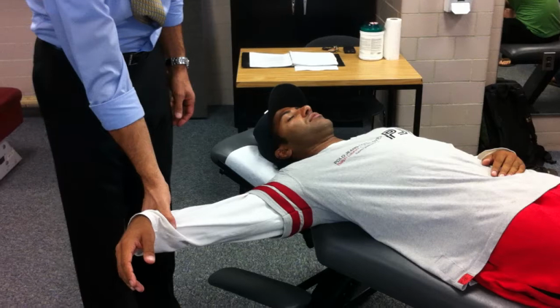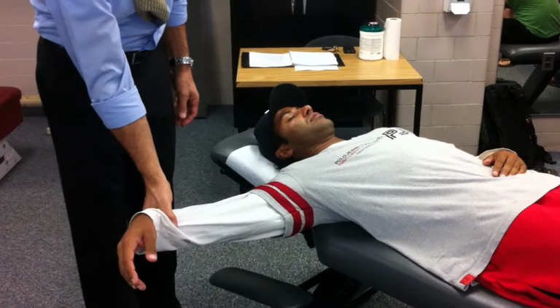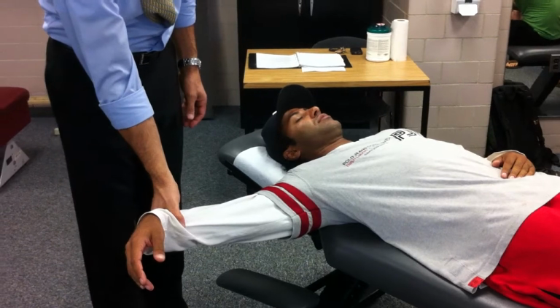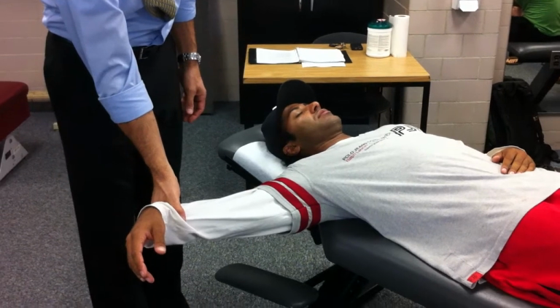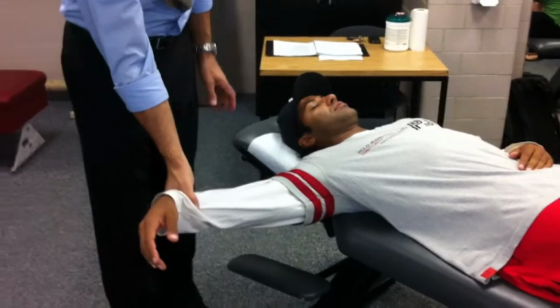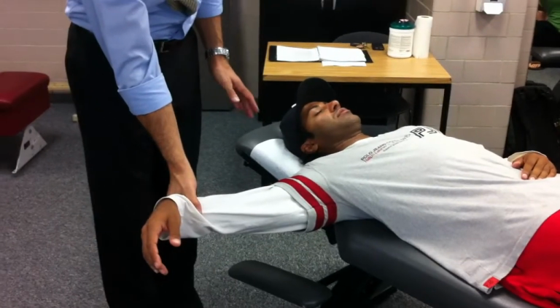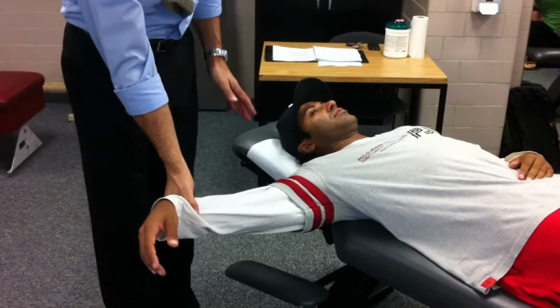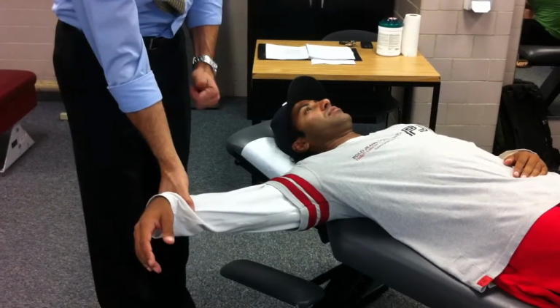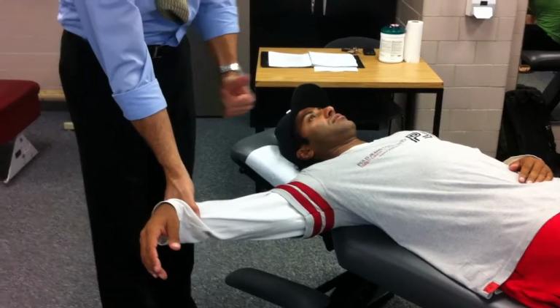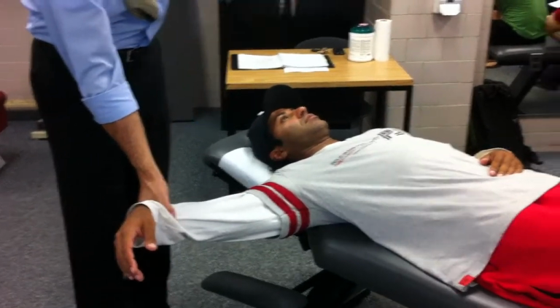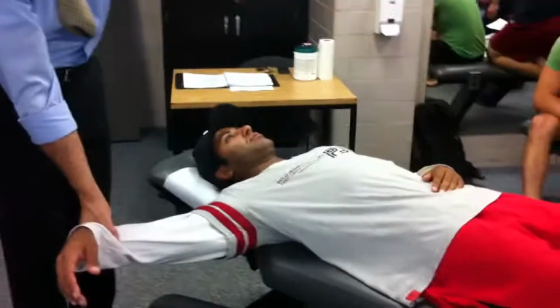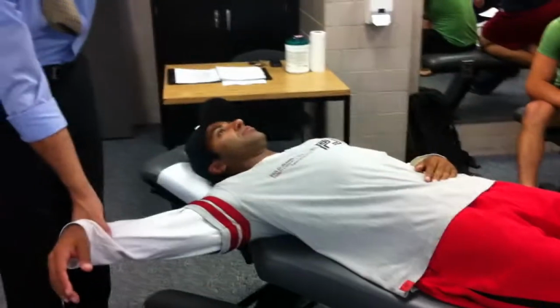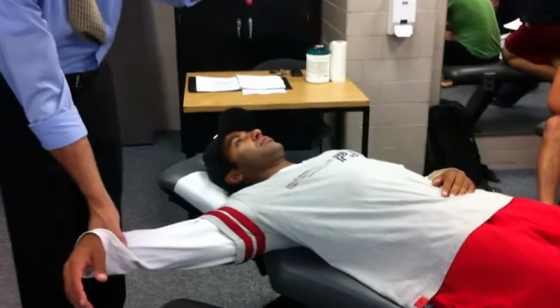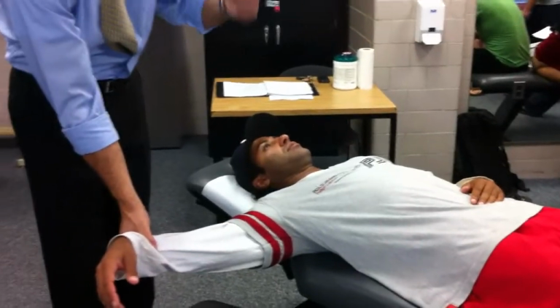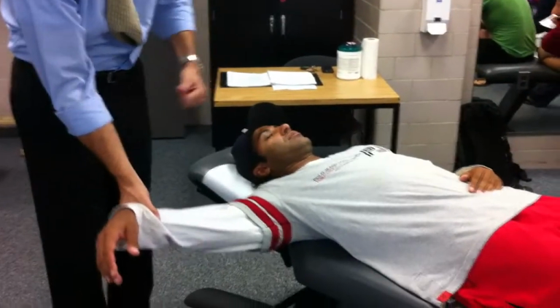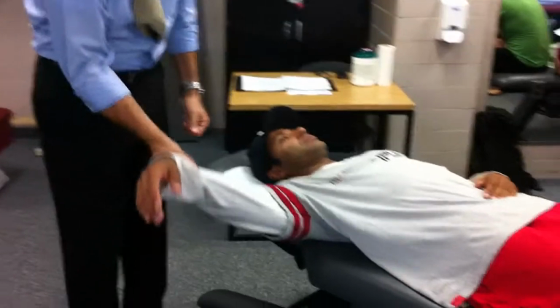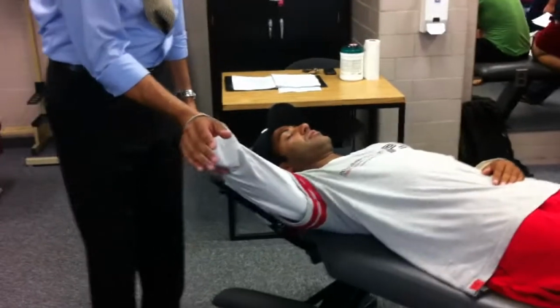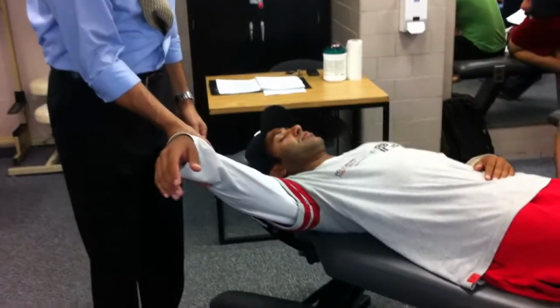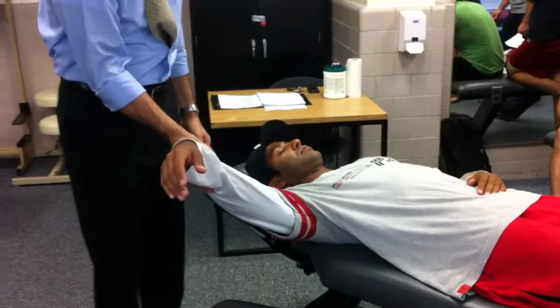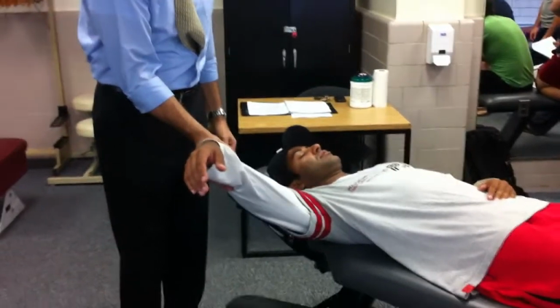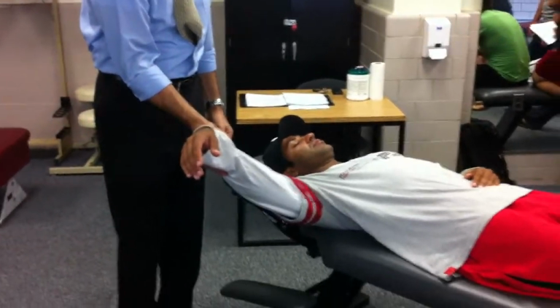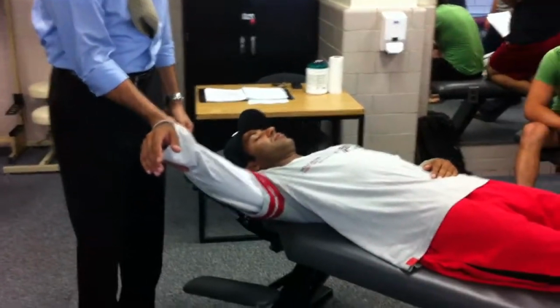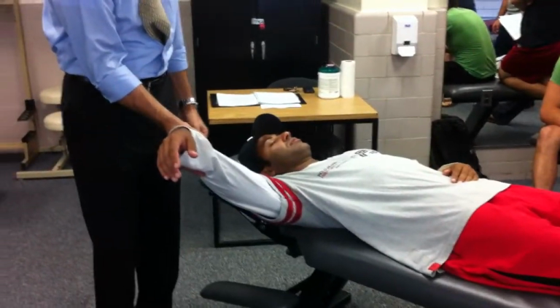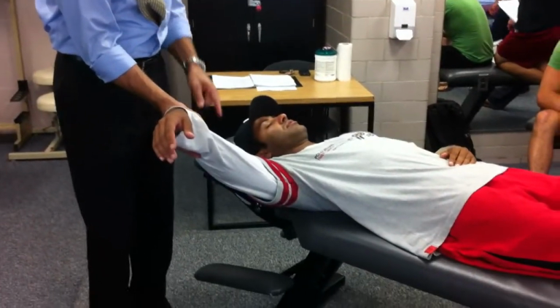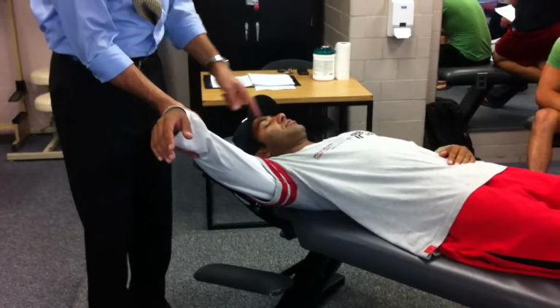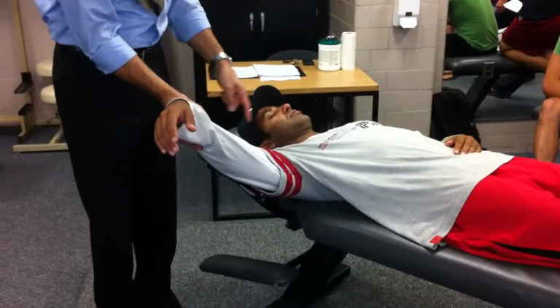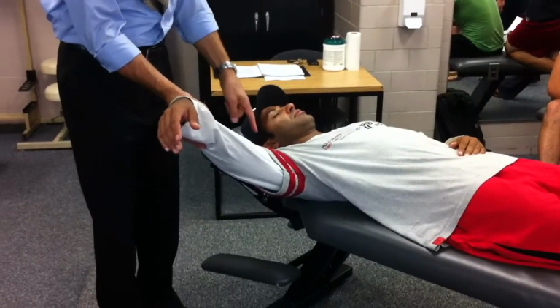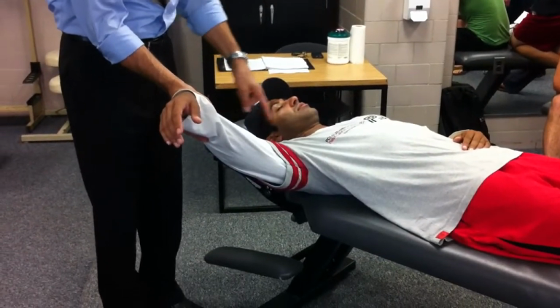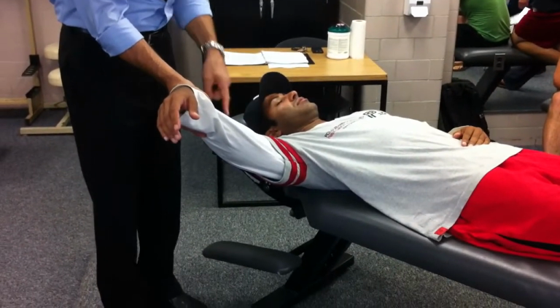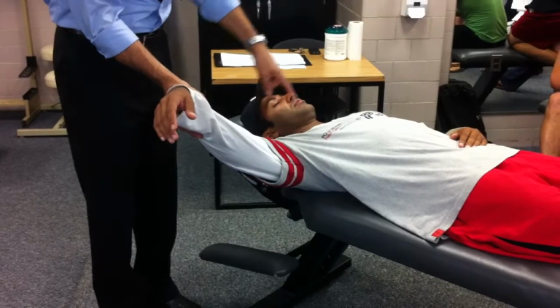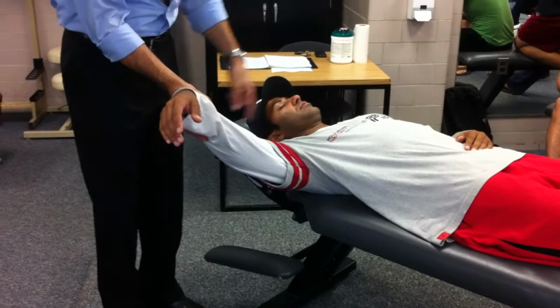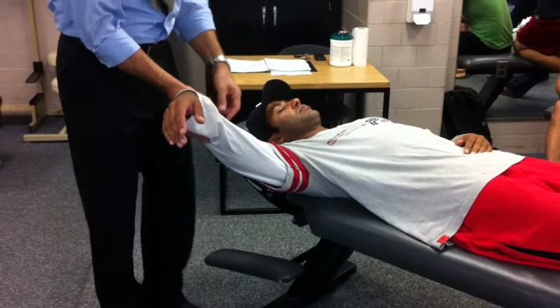I'm going to go to the scapular plane. The scapular plane would be when I raise the arm up this way, about 30 degrees. That's the scapular plane in relation to the arm to the scapula.